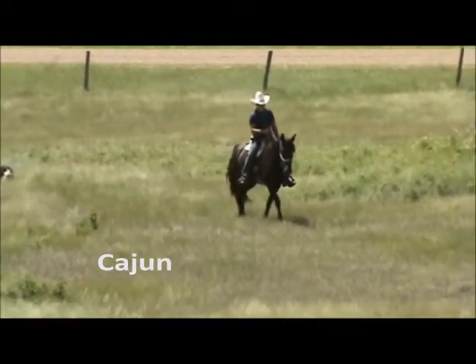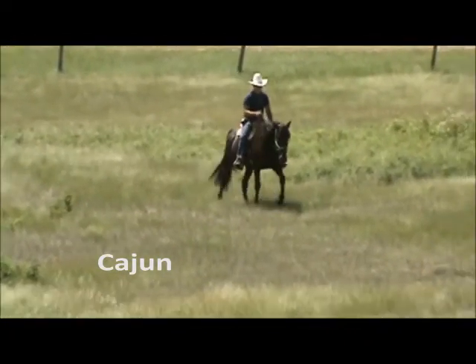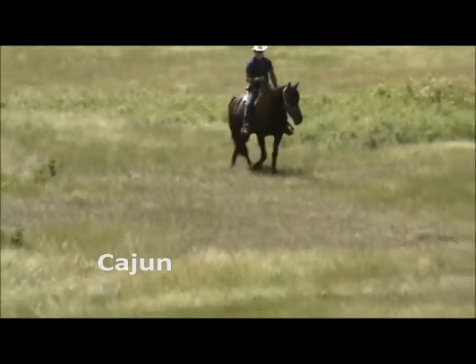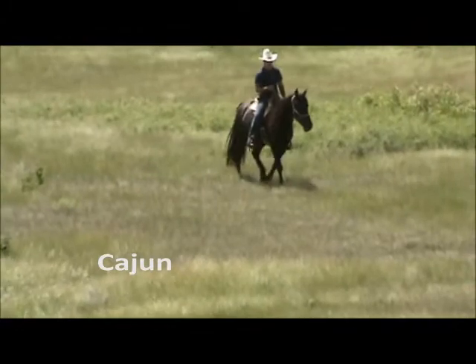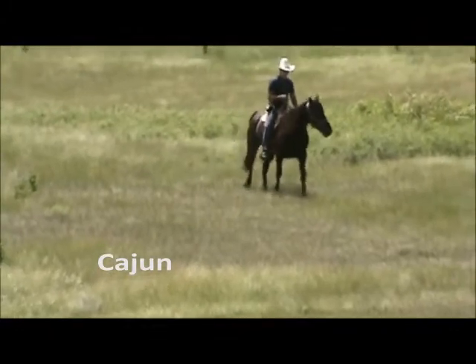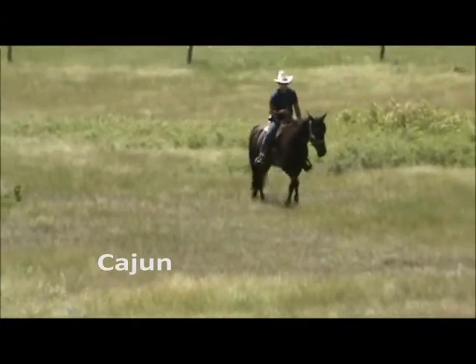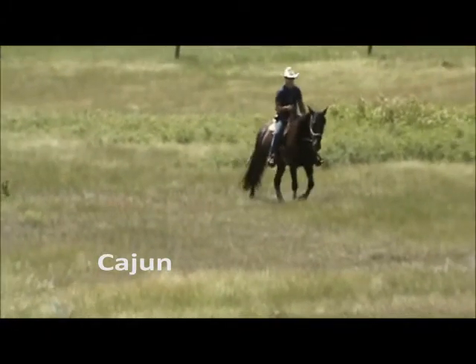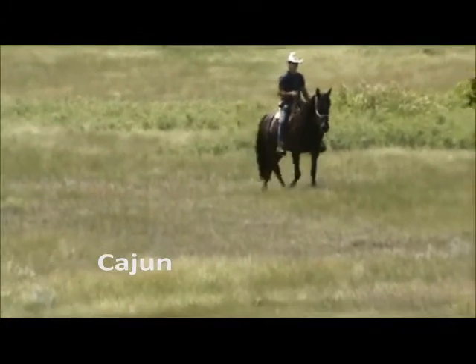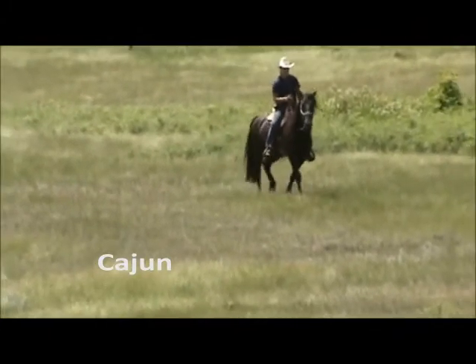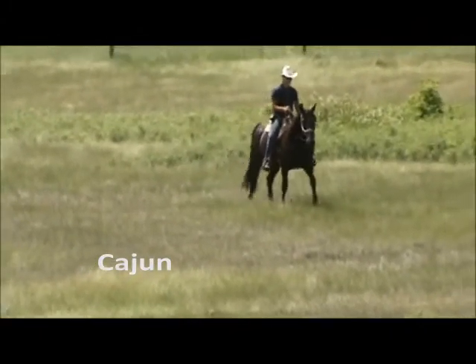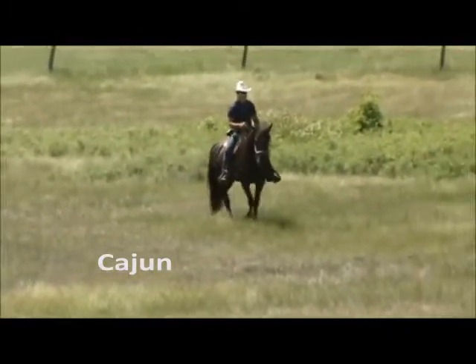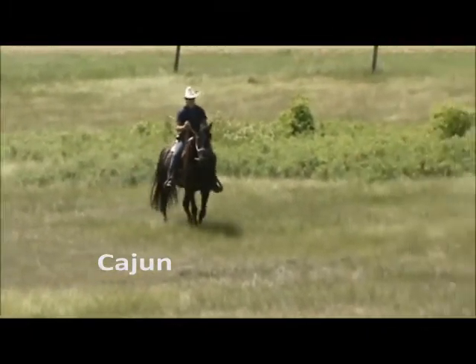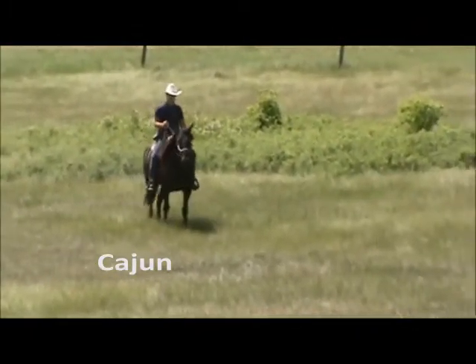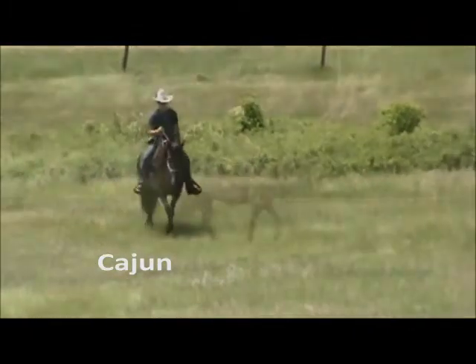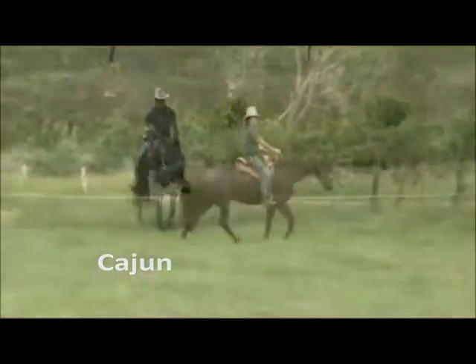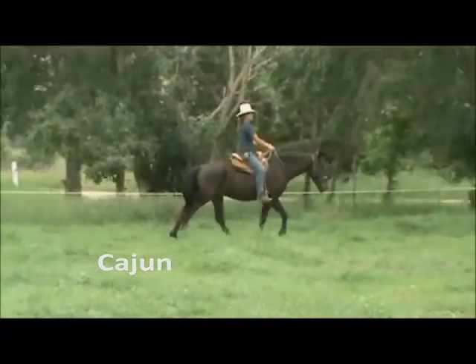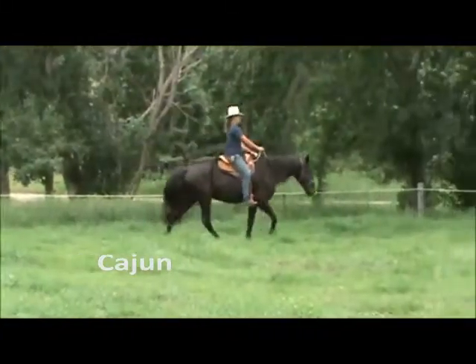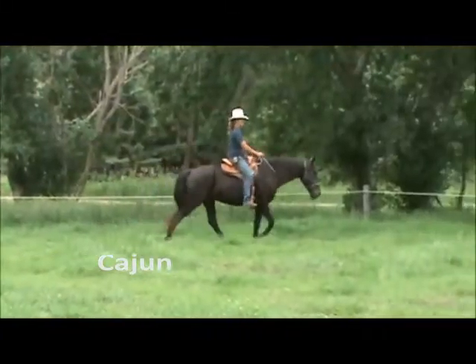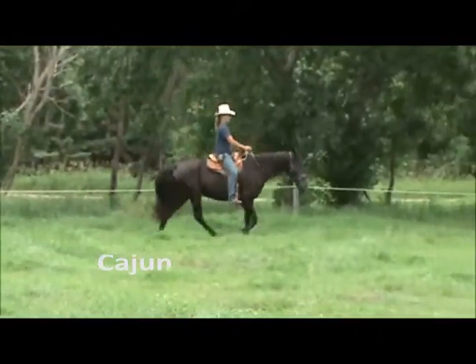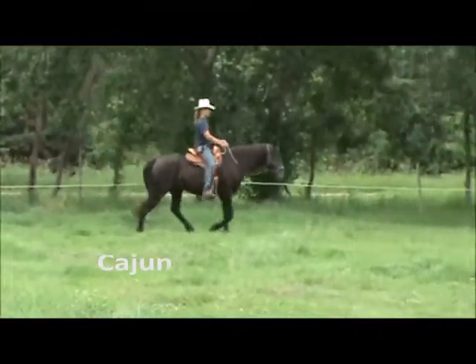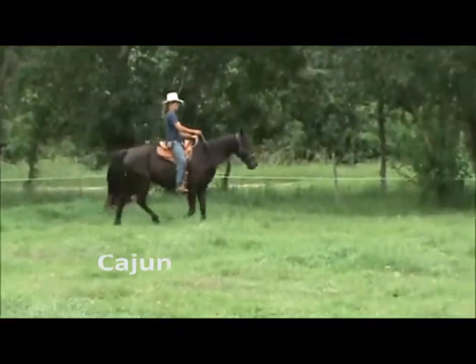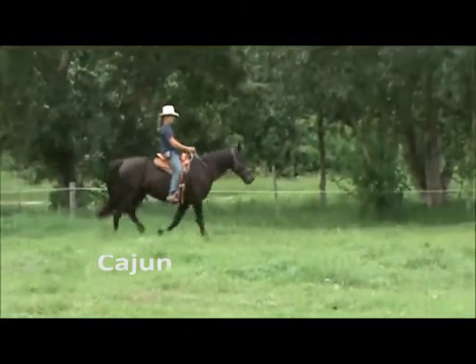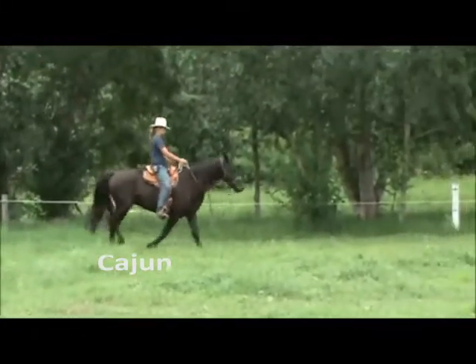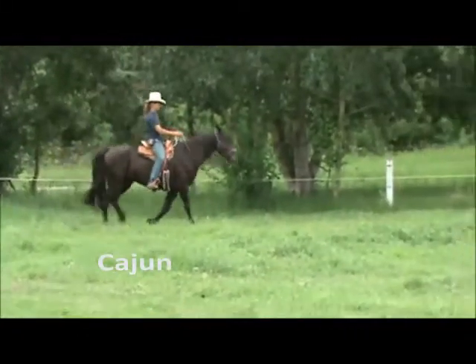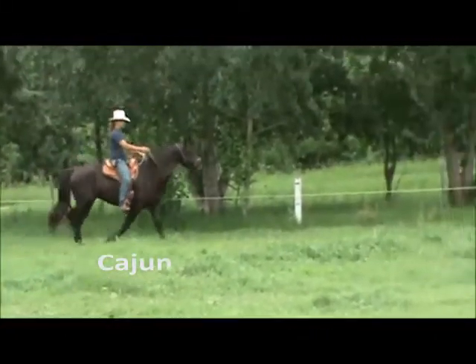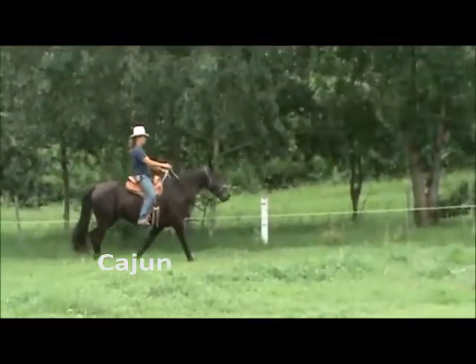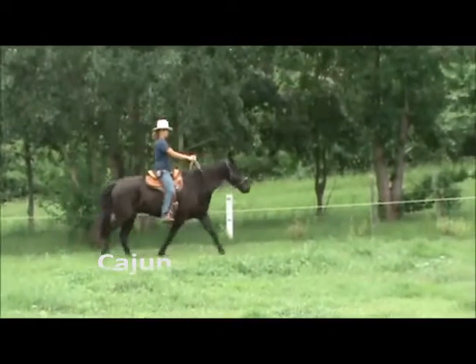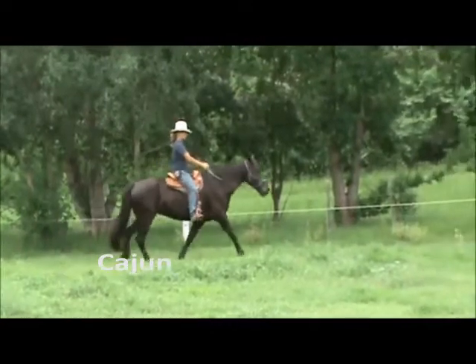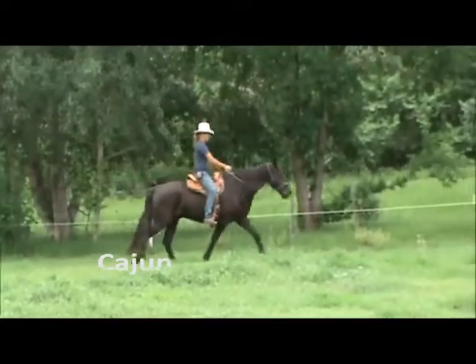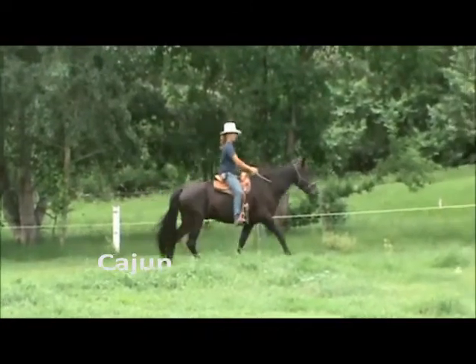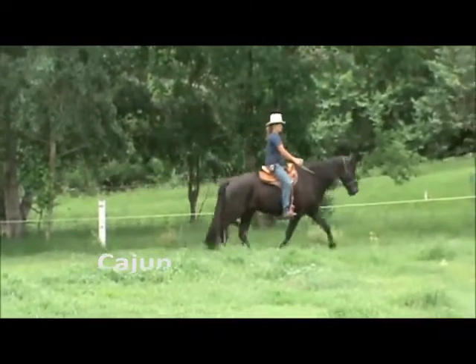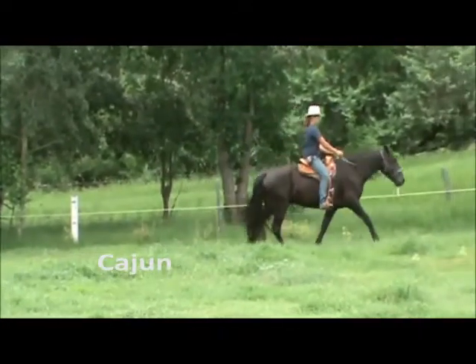He was started under saddle three years ago and has been used for trail riding, moving and sorting cattle, and many miles of checking cow herds and horse herds. He has had a diversity of riders over the years.